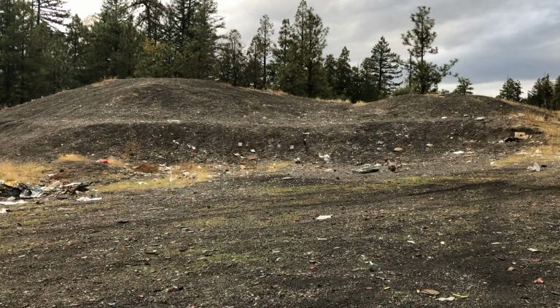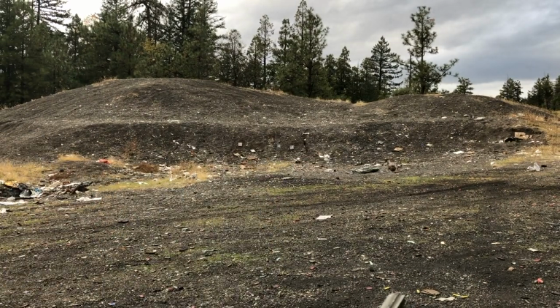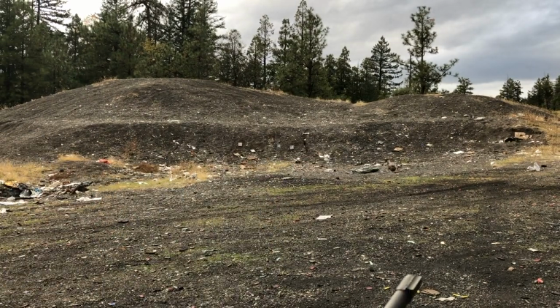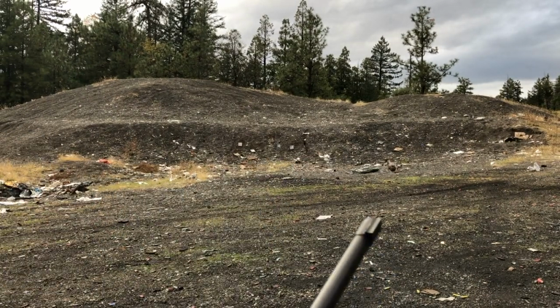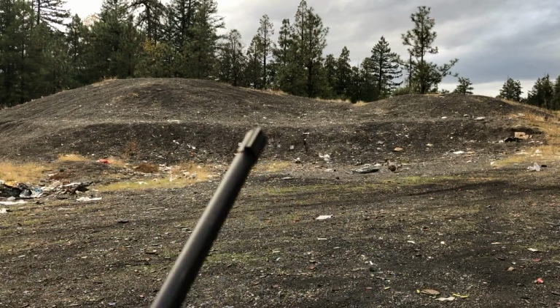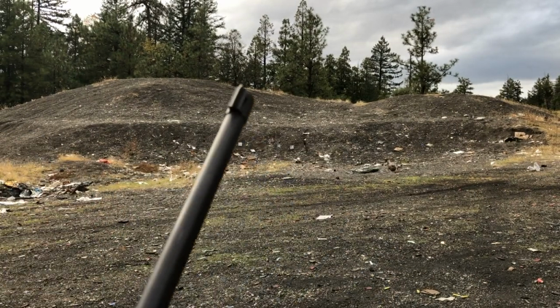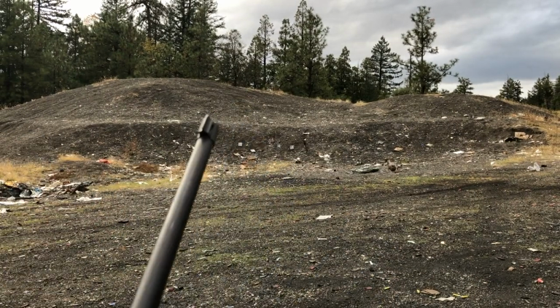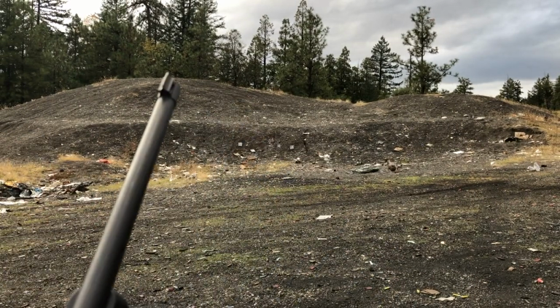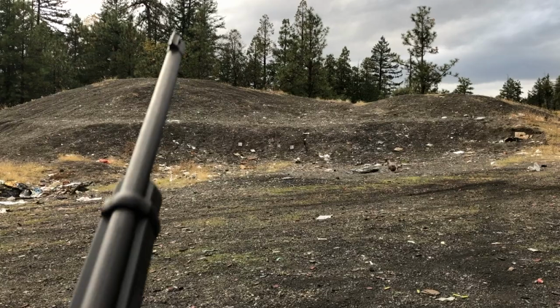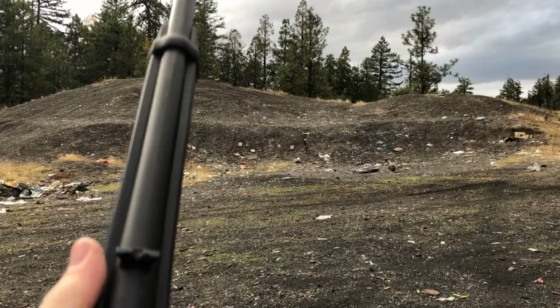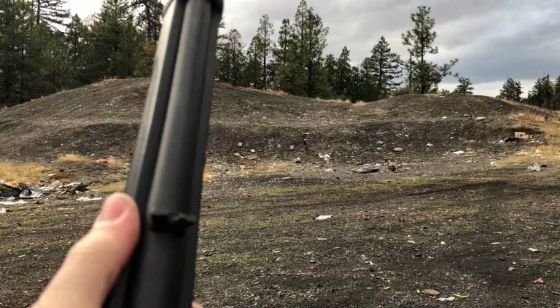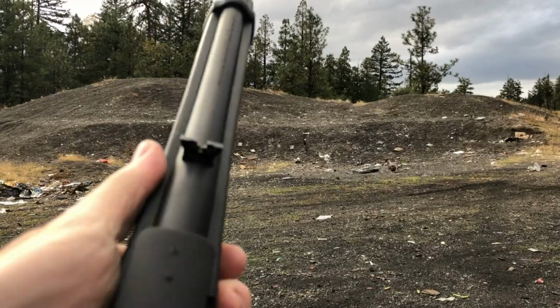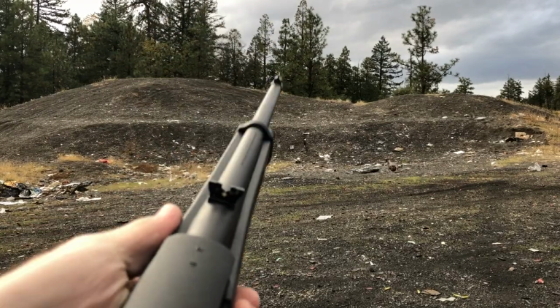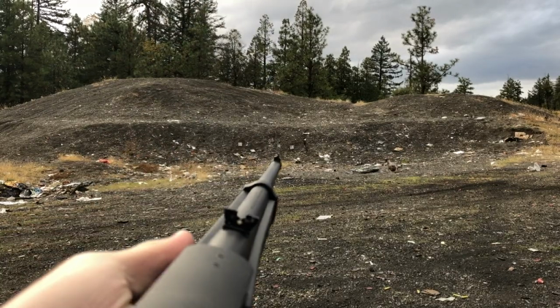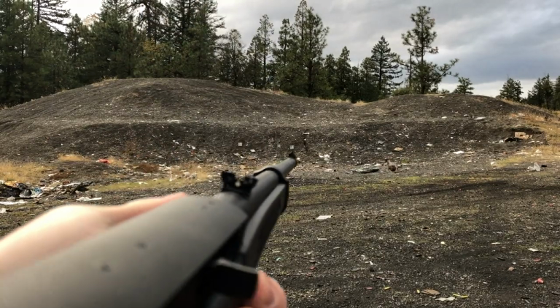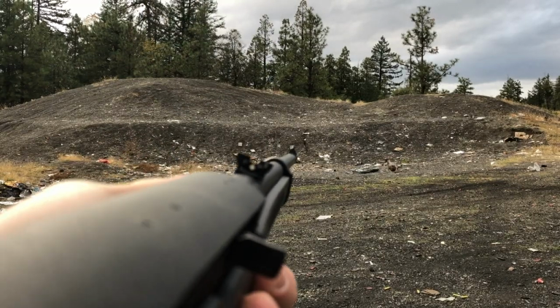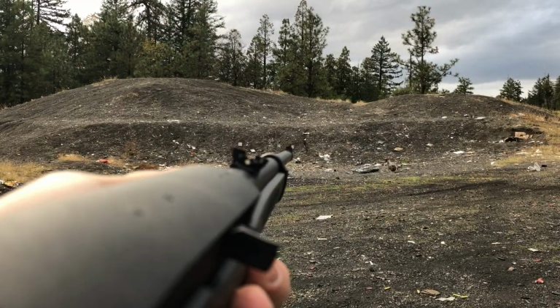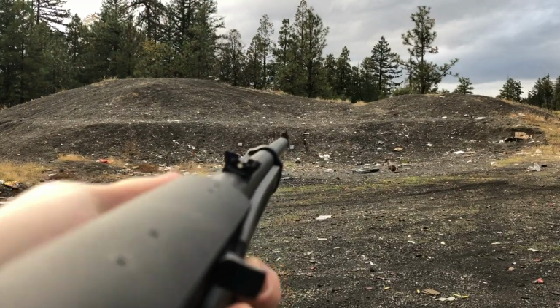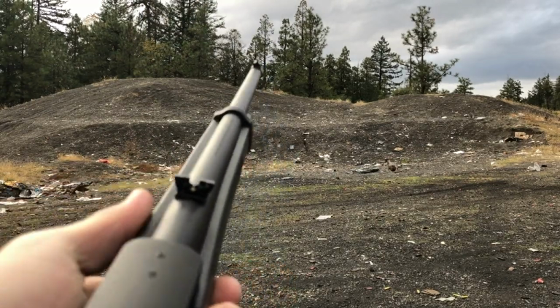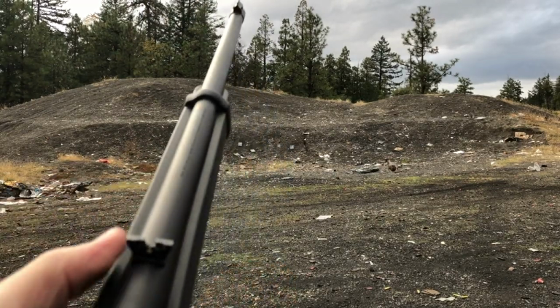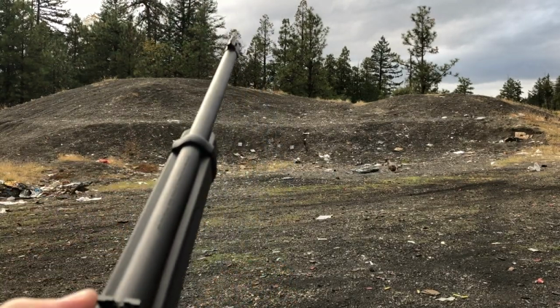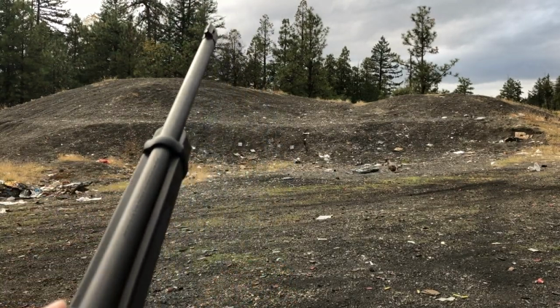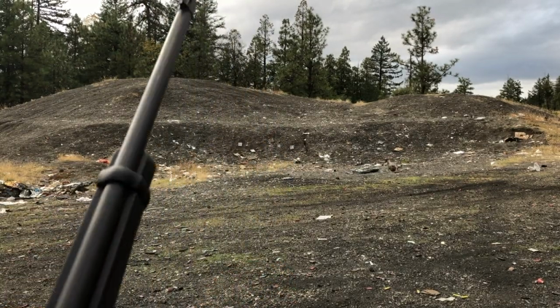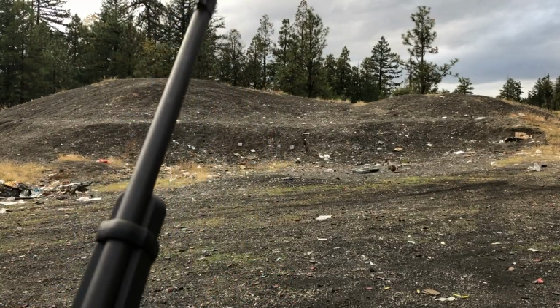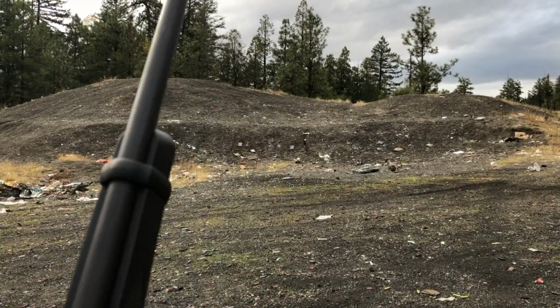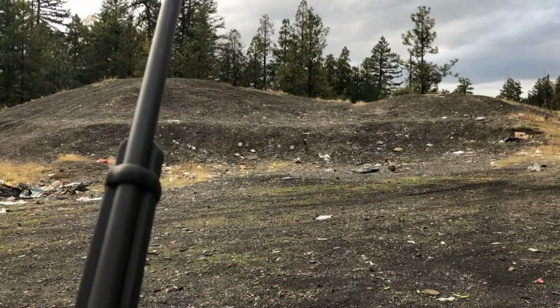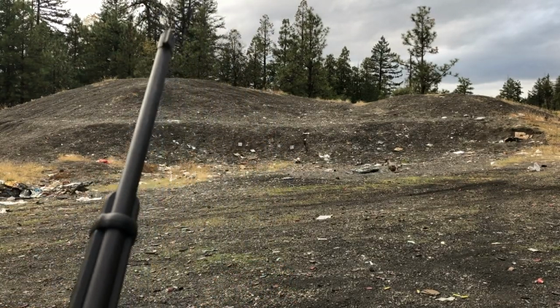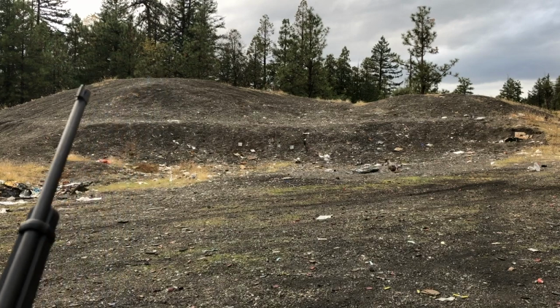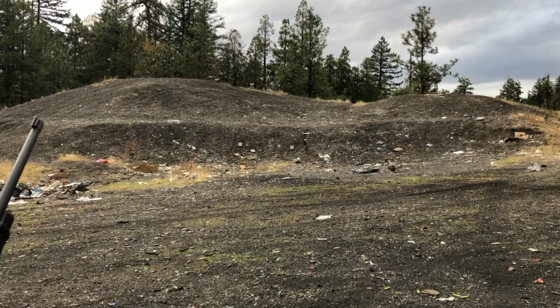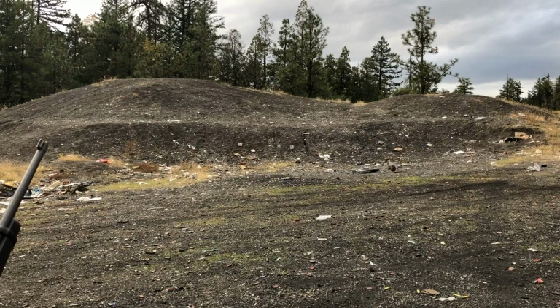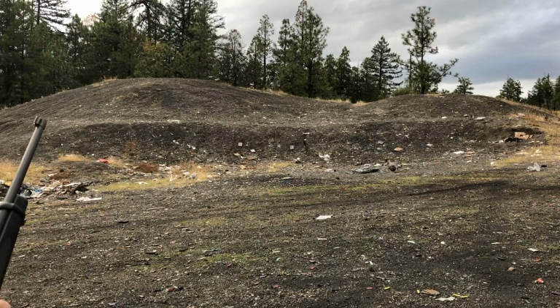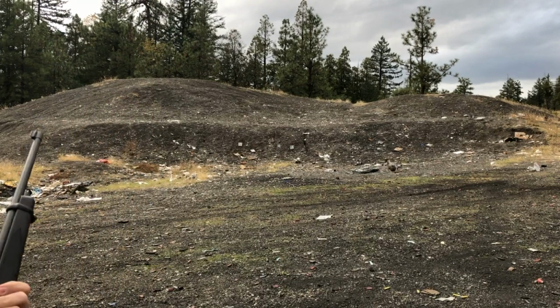I plan on getting a scope for this anyway someday. Hopefully the elevation isn't set too far low — it looks like it is set a little different than stock, but let's see if we can actually hit some targets now.